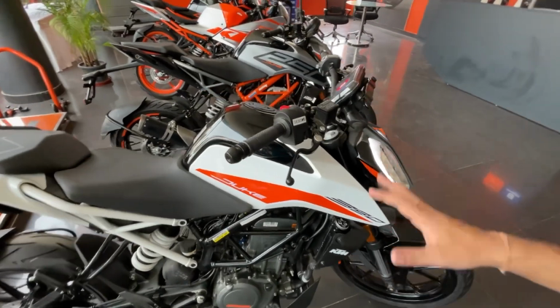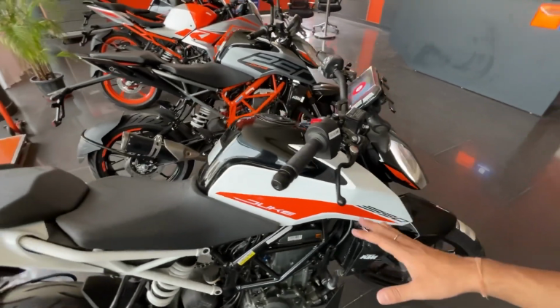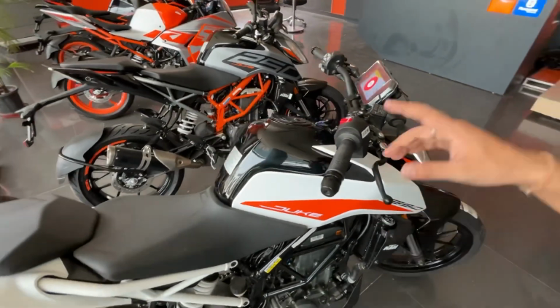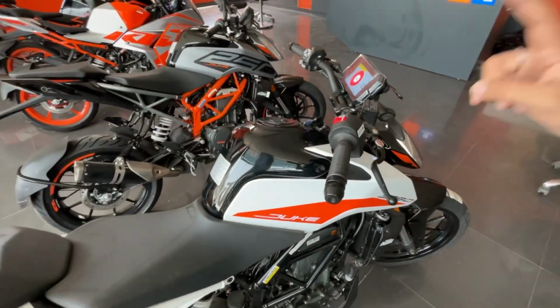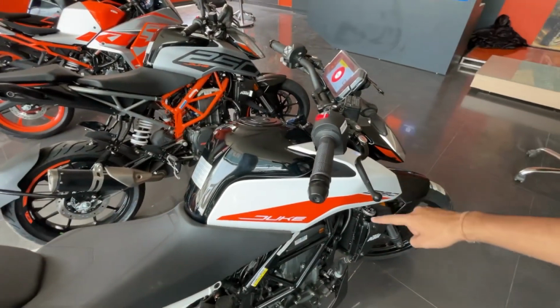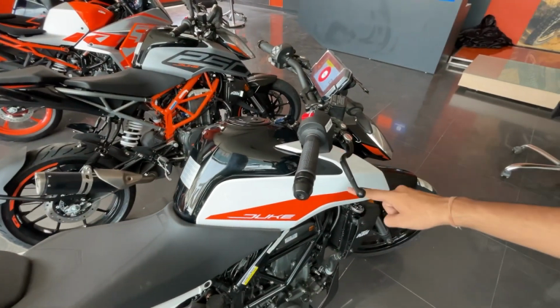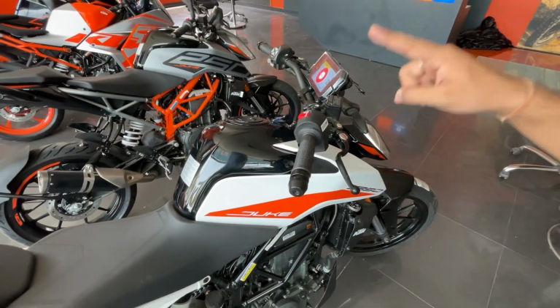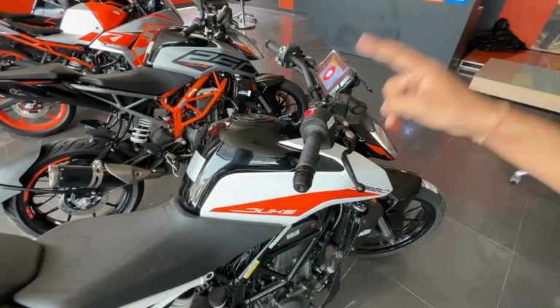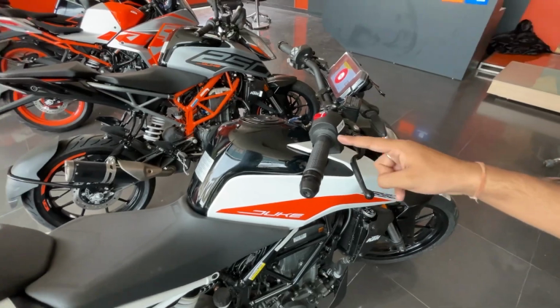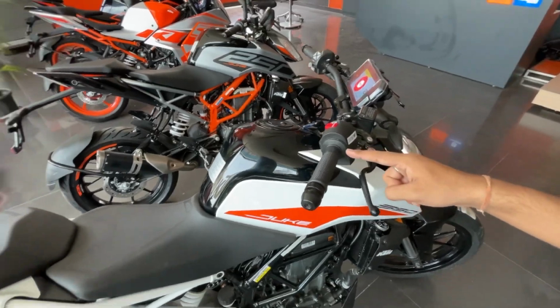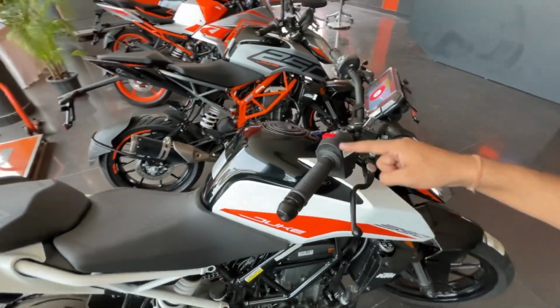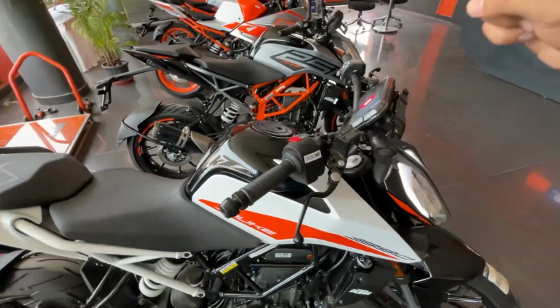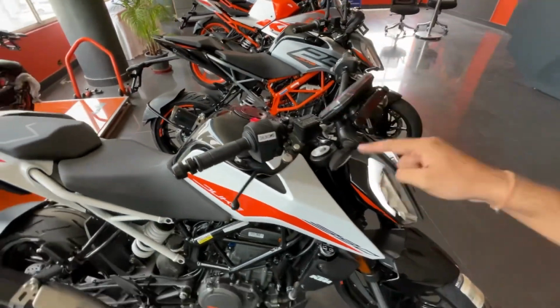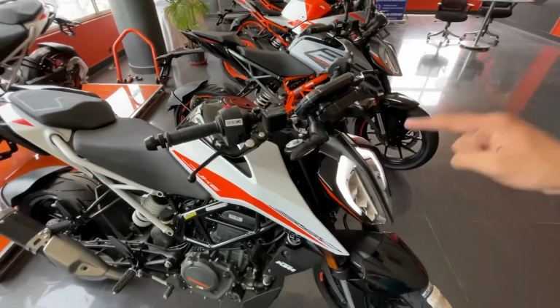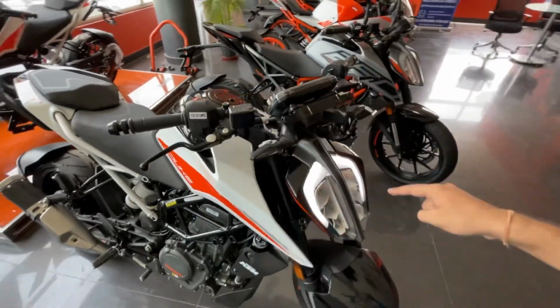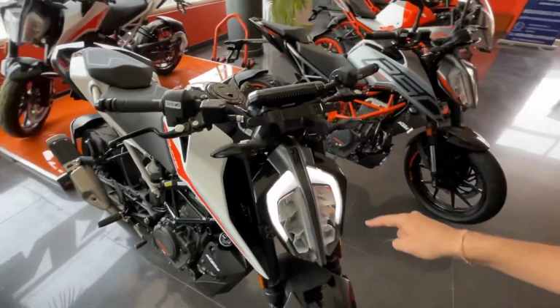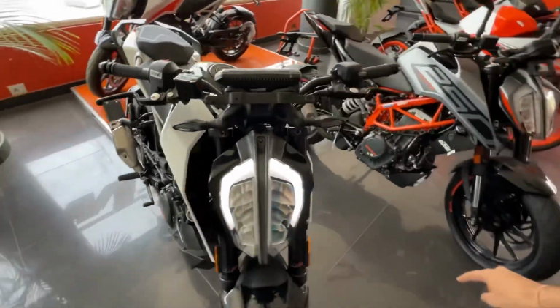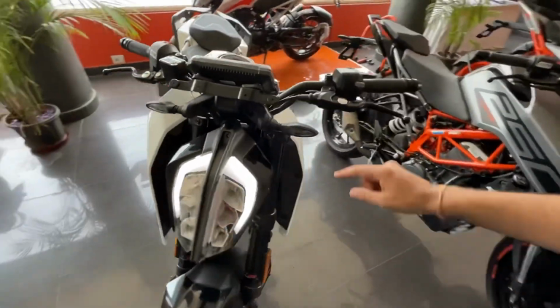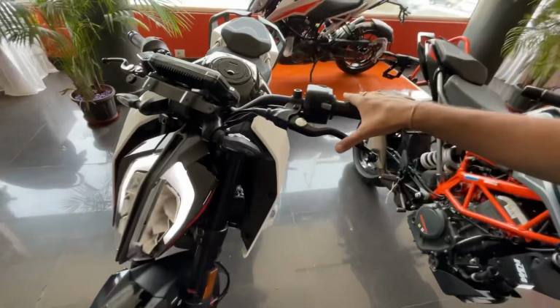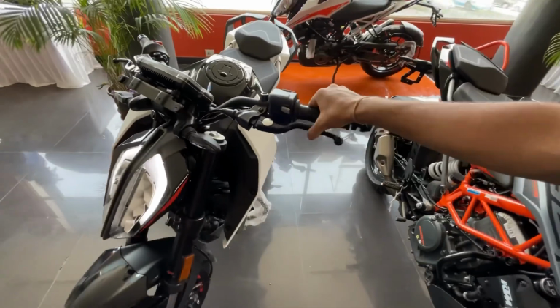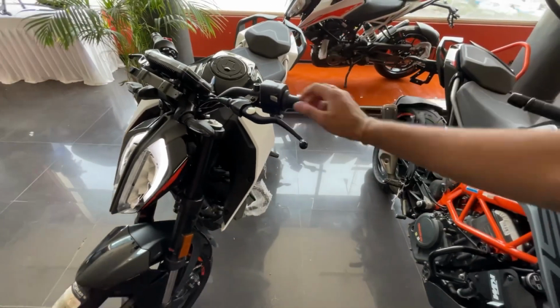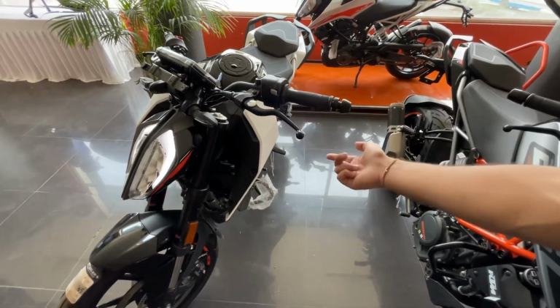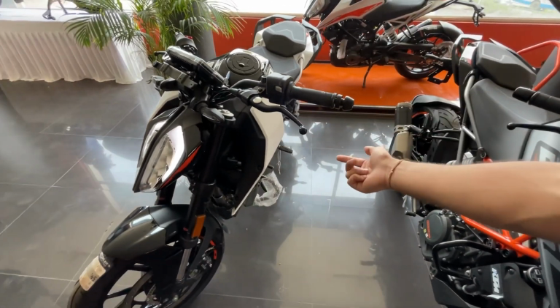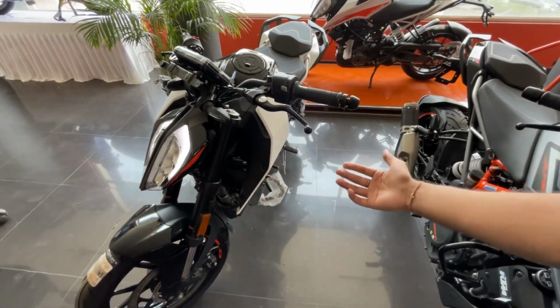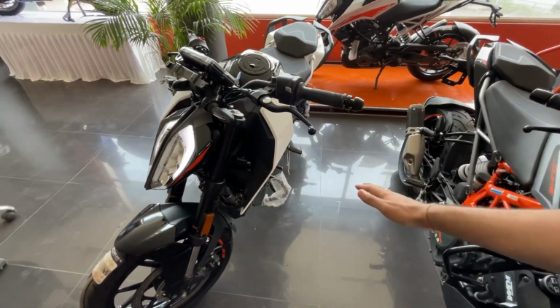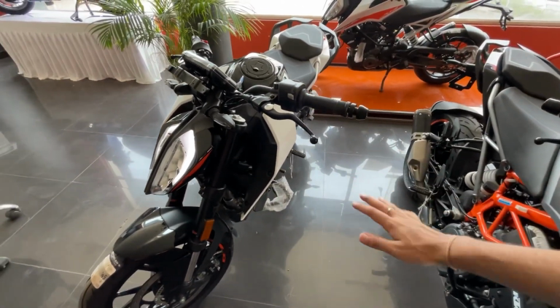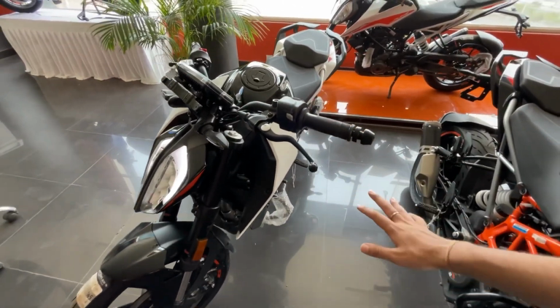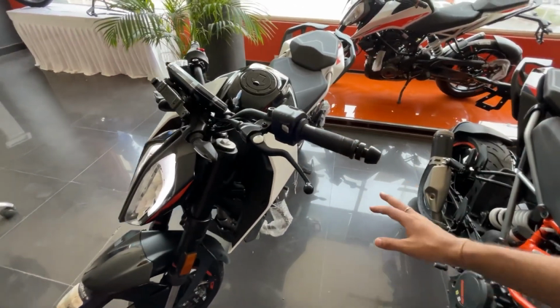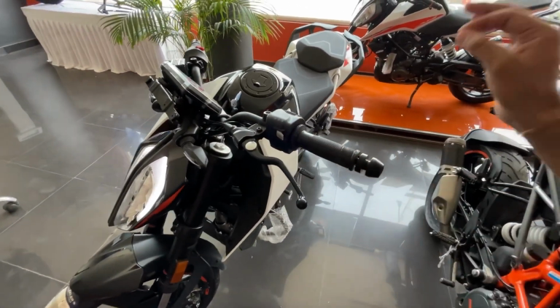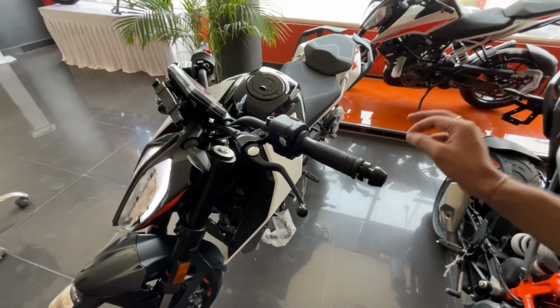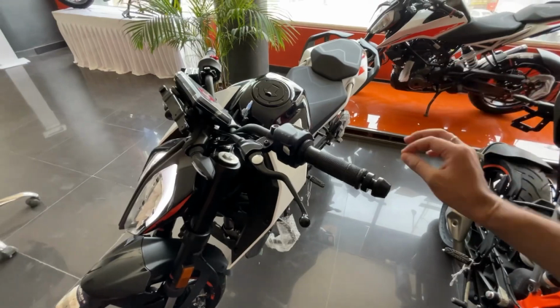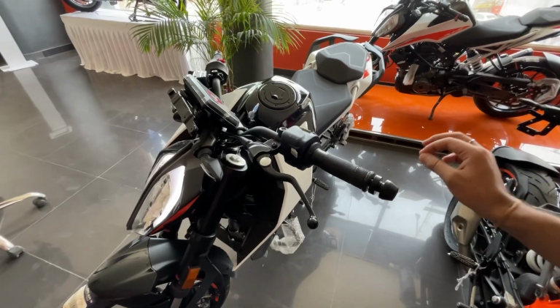This bike also features a slipper clutch, a quick-shifter plus, and you can shift gears without using the clutch — both up and down. These are truly superbike features and they work very nicely on this bike.